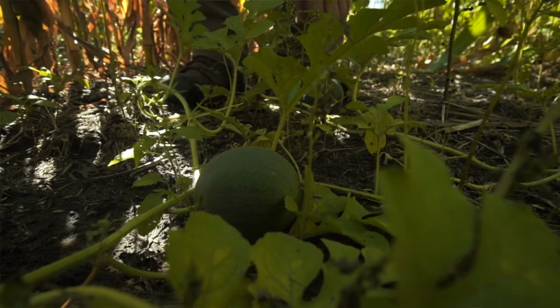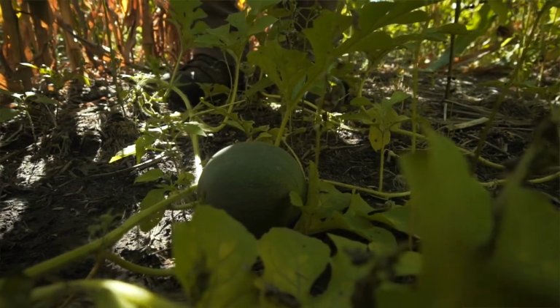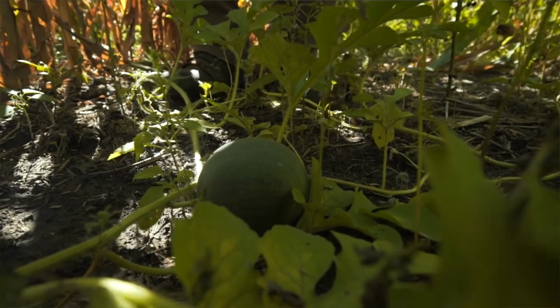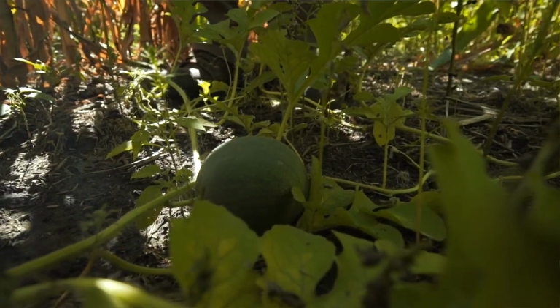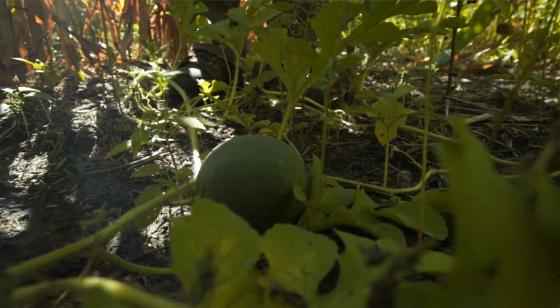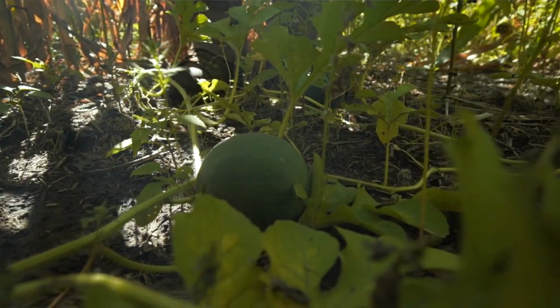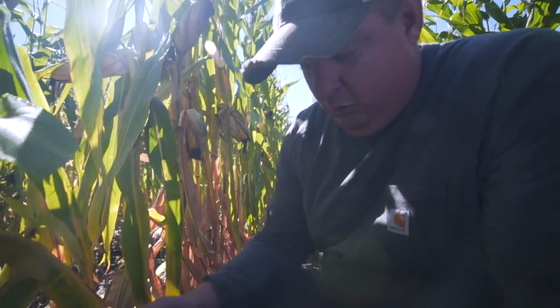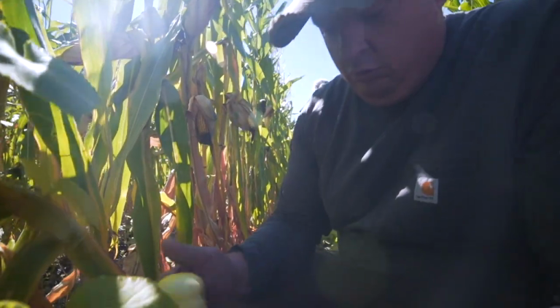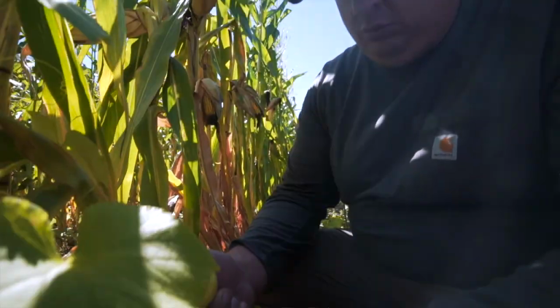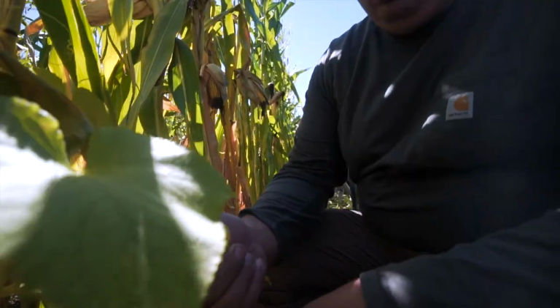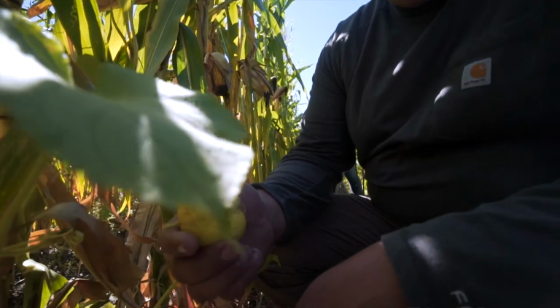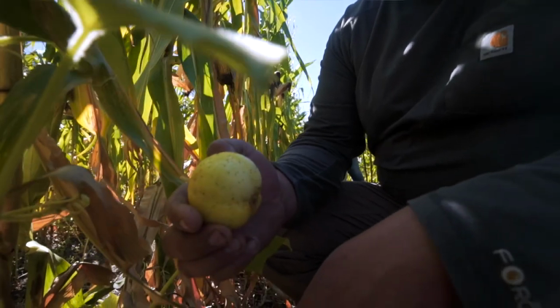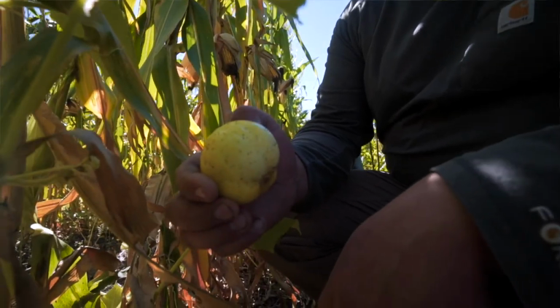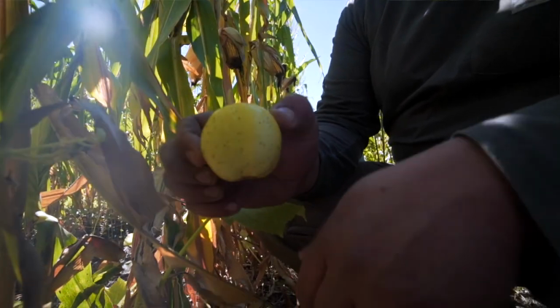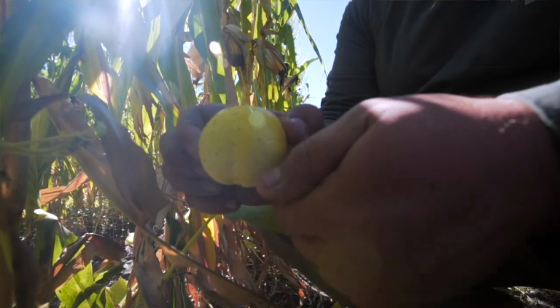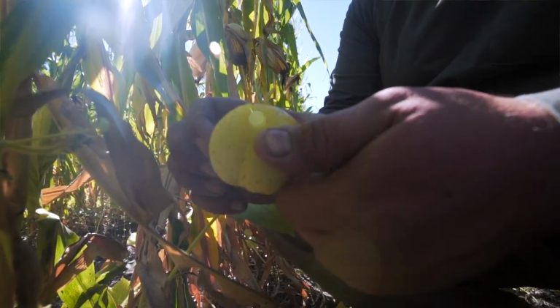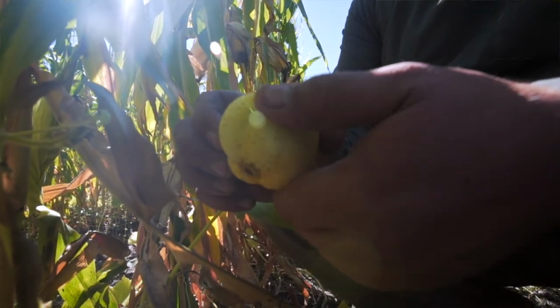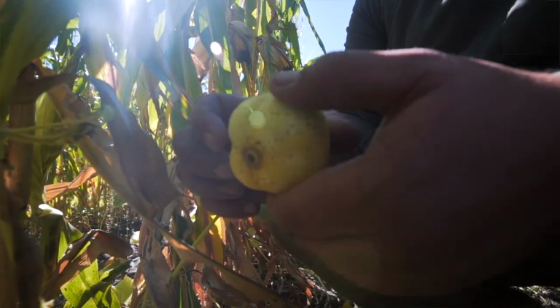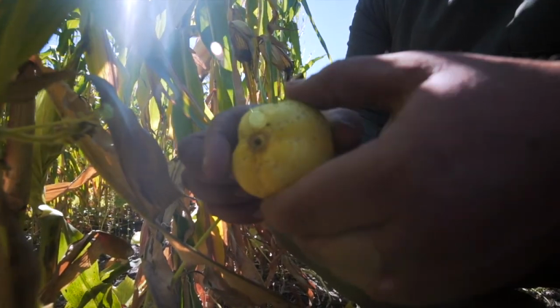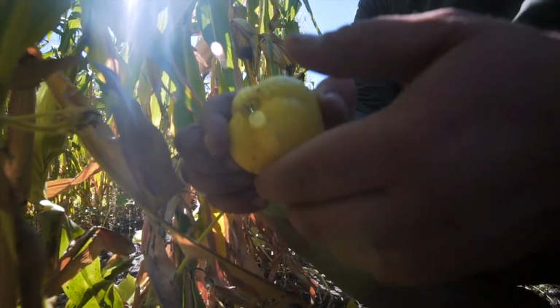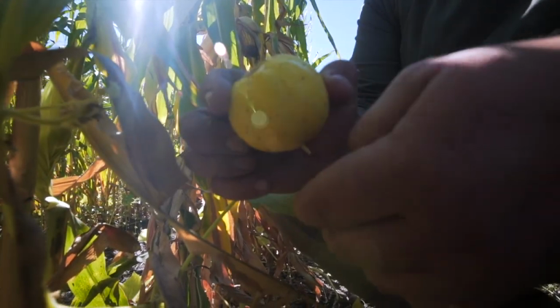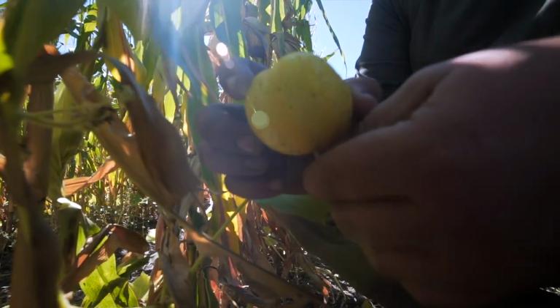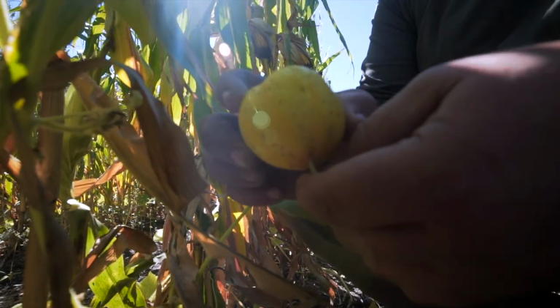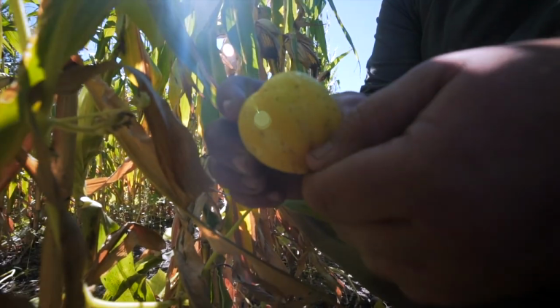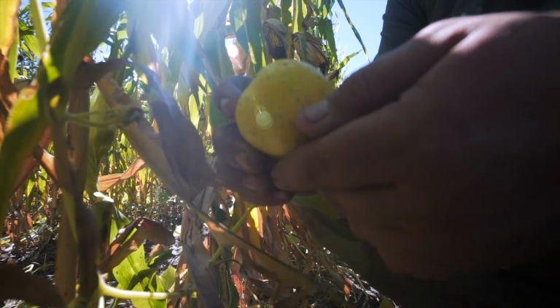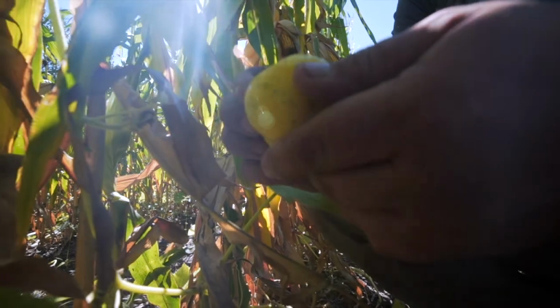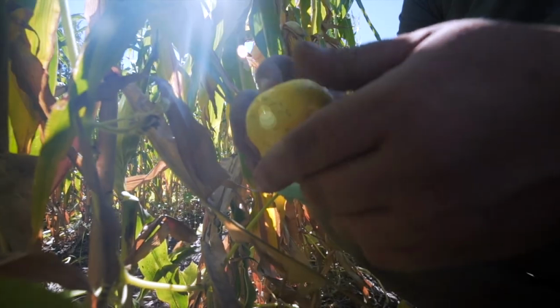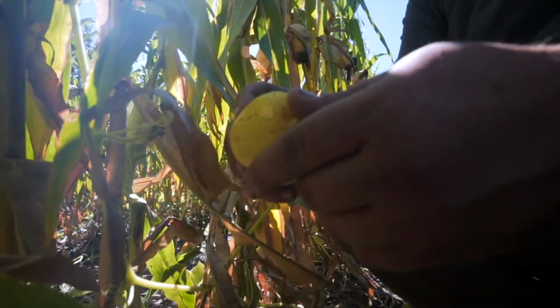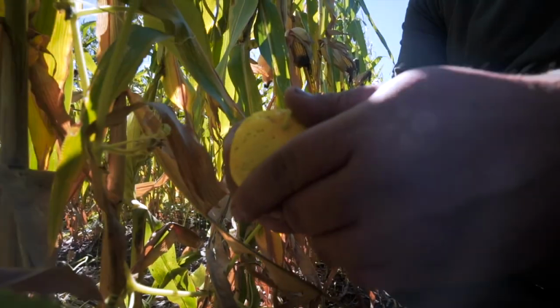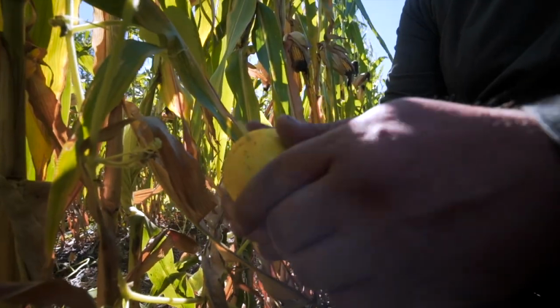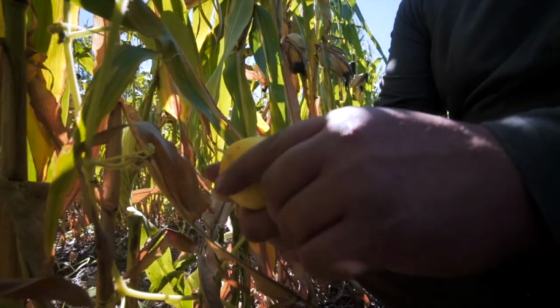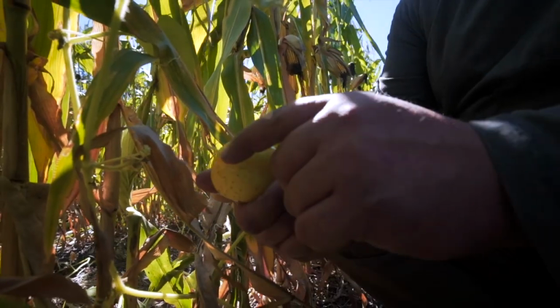So these are lemon cucumbers. These little guys have been really popular. These produced really well in here. They got a thinner skin — you can just wash them up and eat them like an apple. They're really delicious.